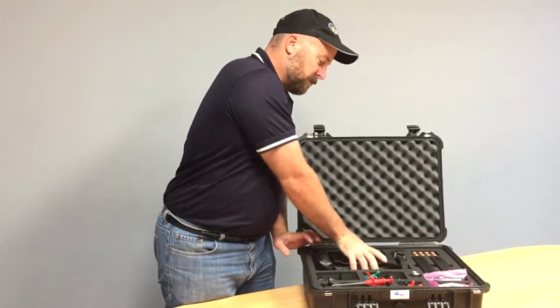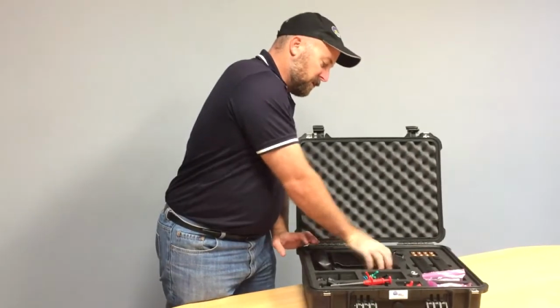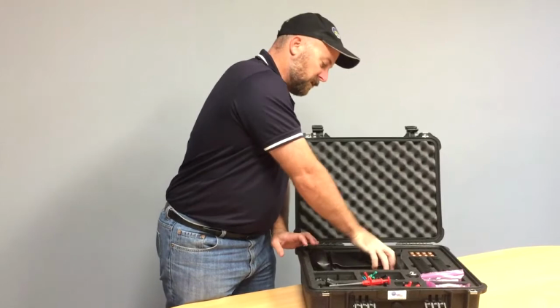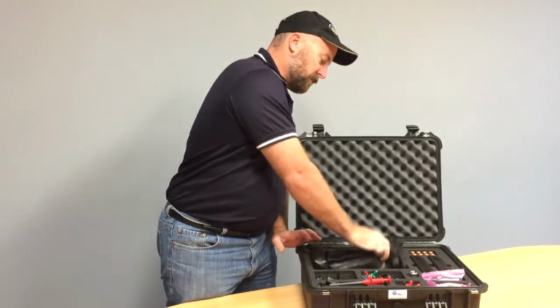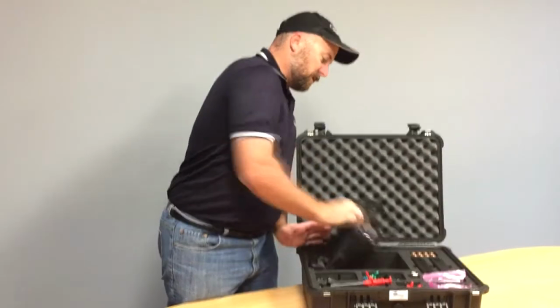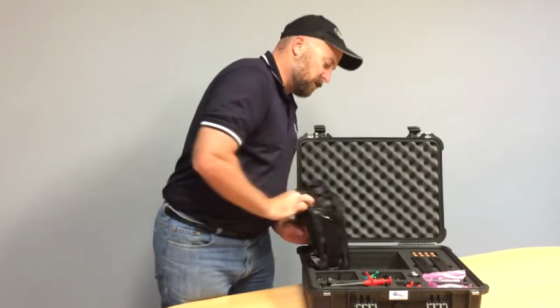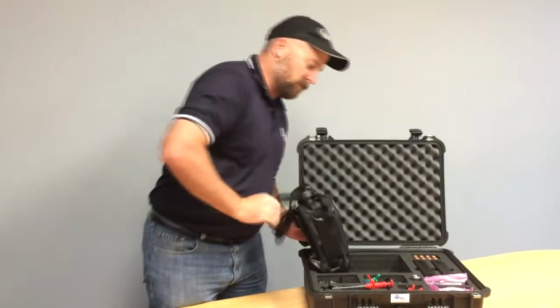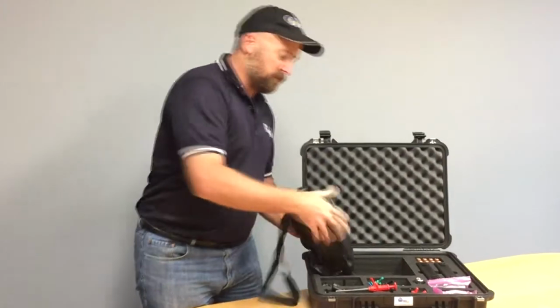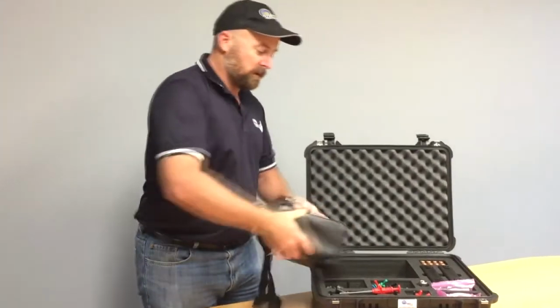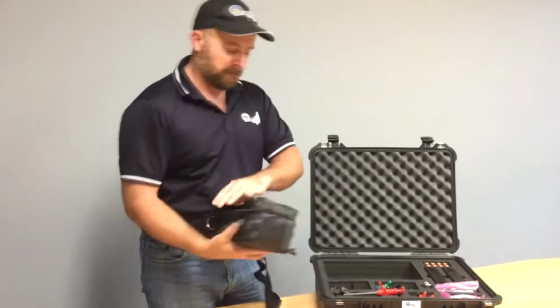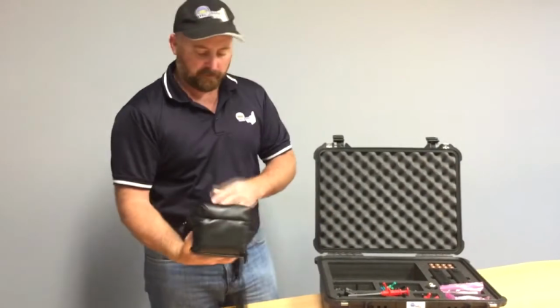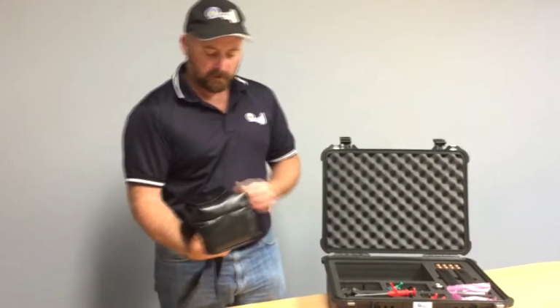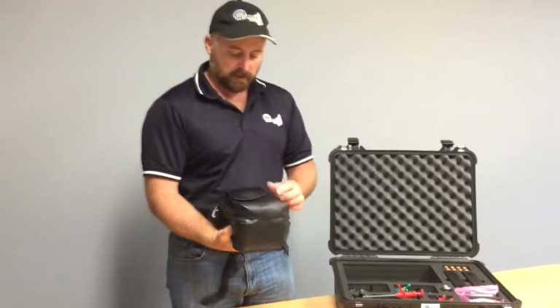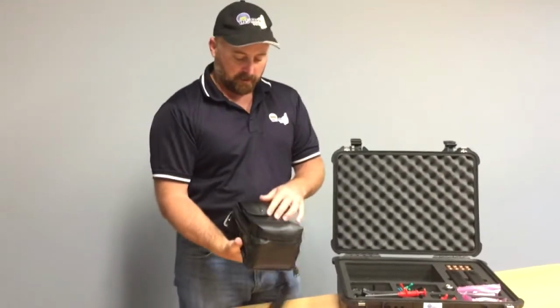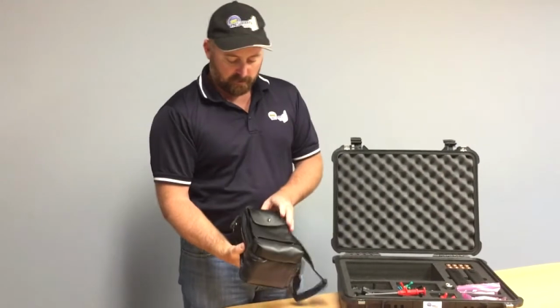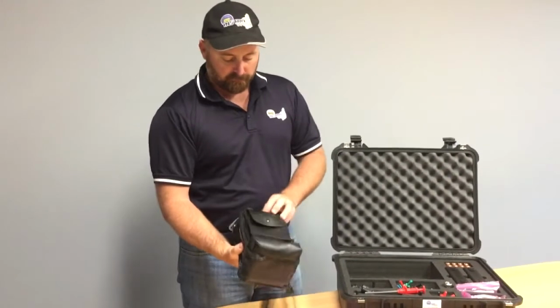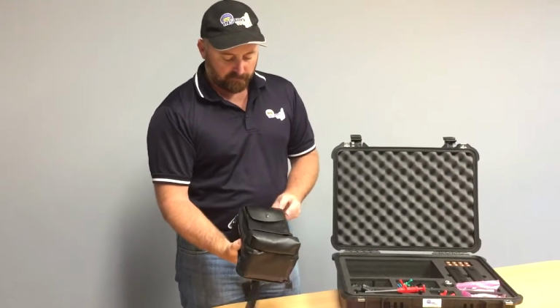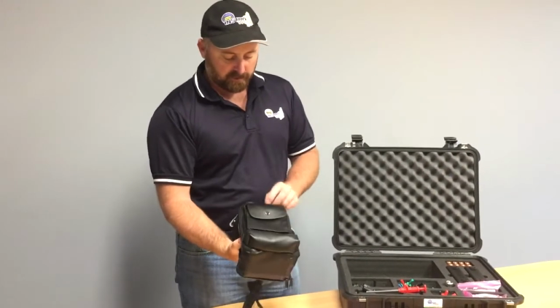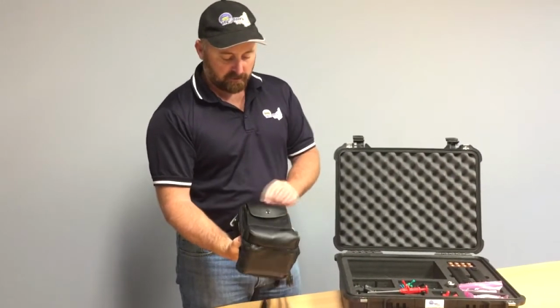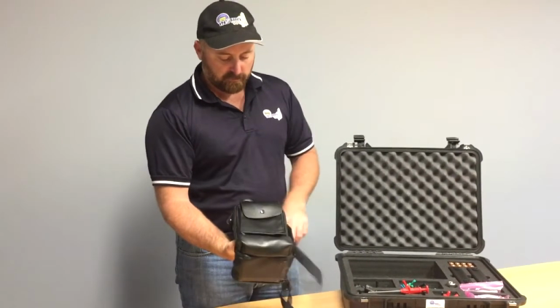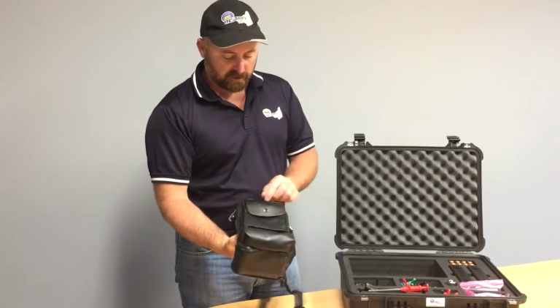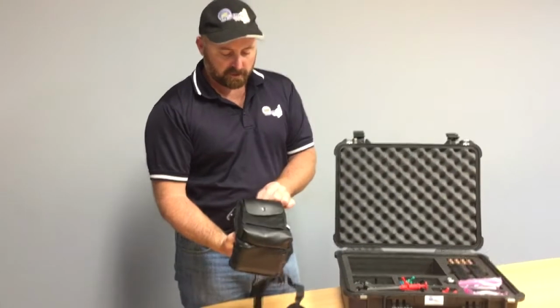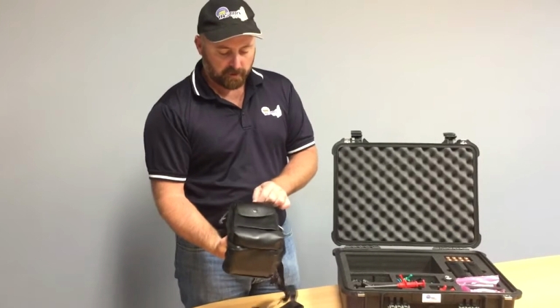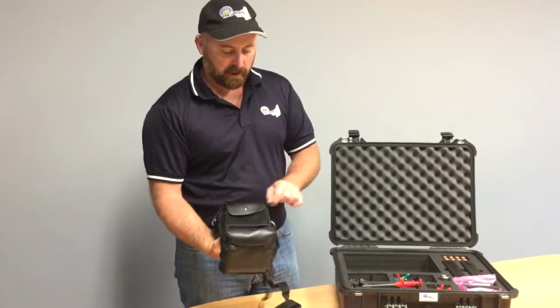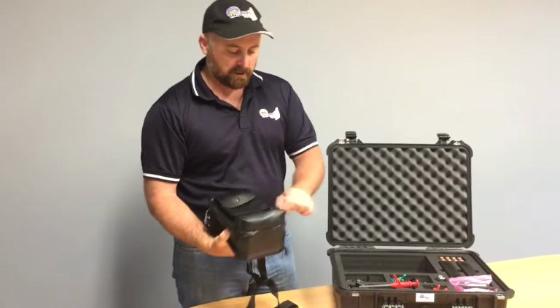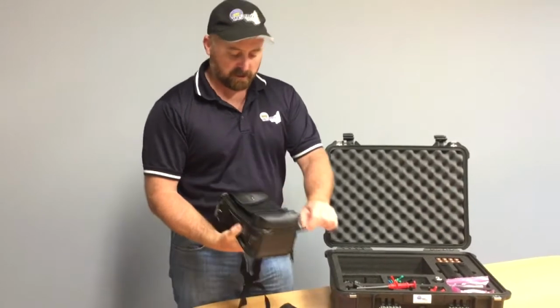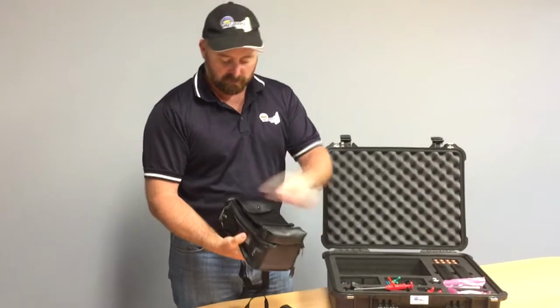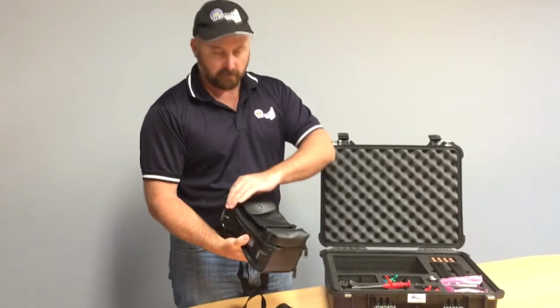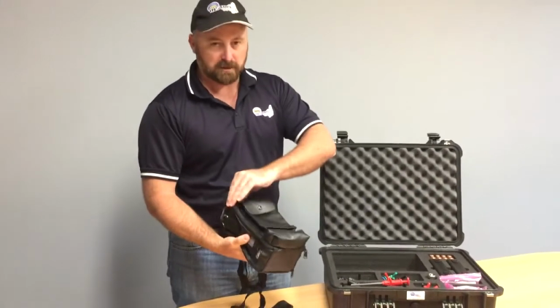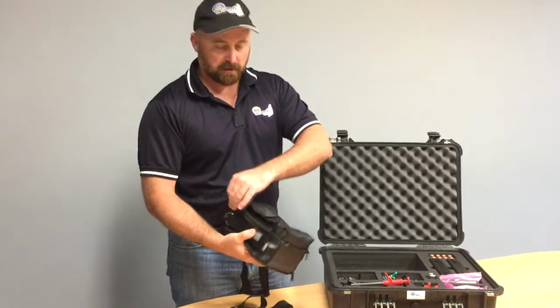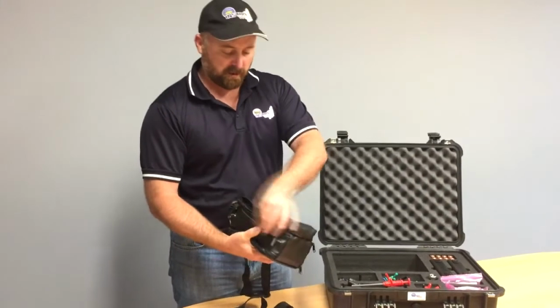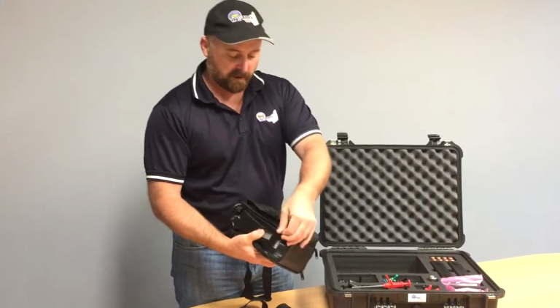If we pull out the calibrator here — this is a 20 bar unit, so it's good for zero to 20 bar.